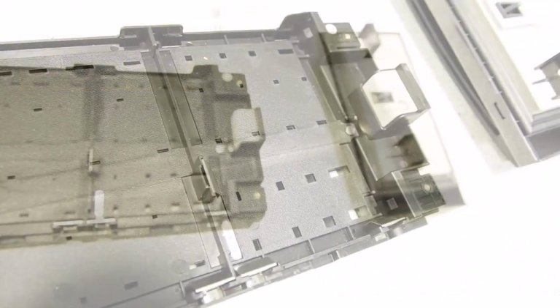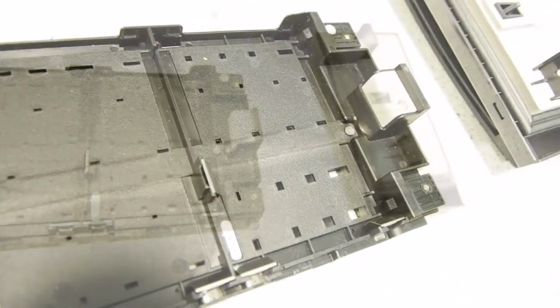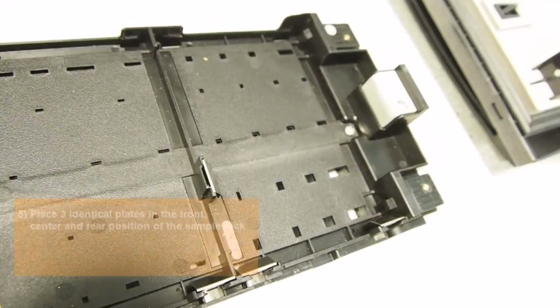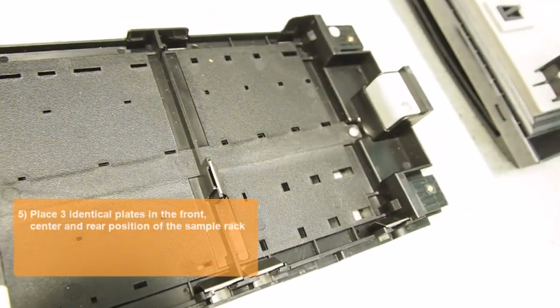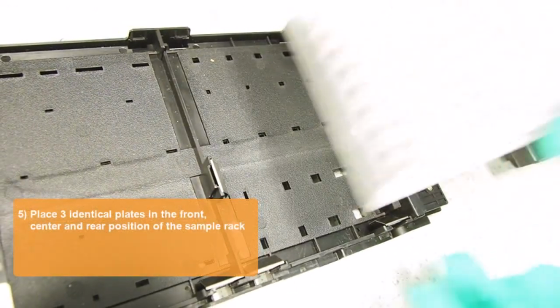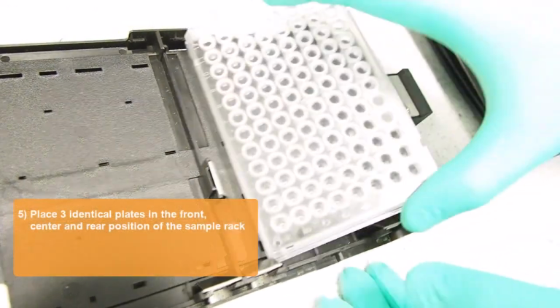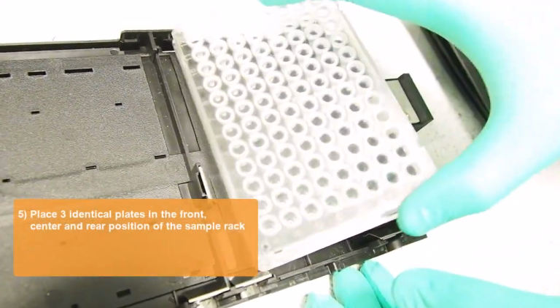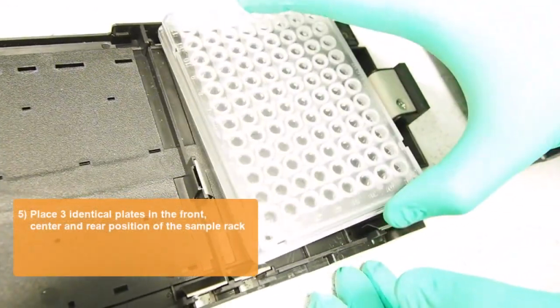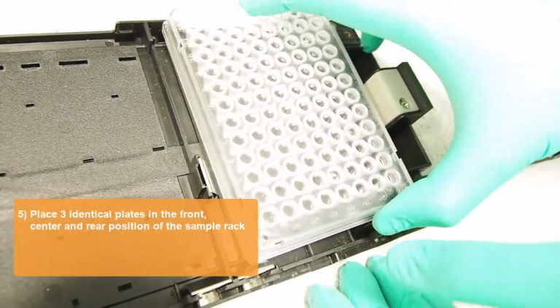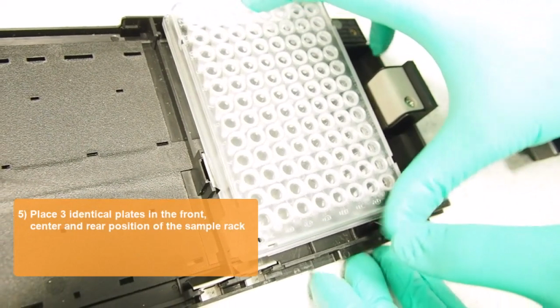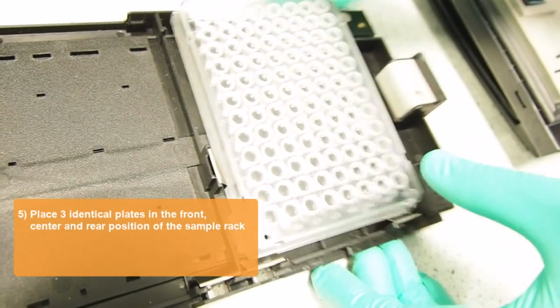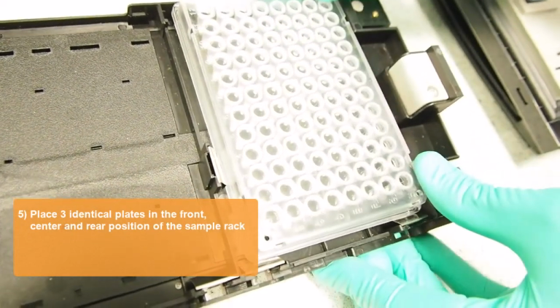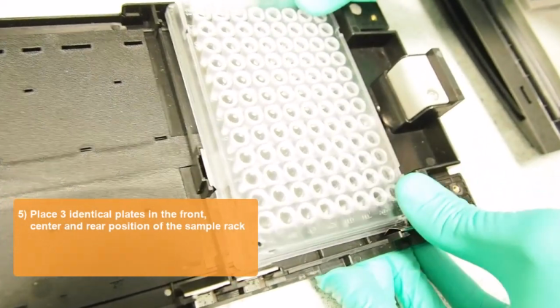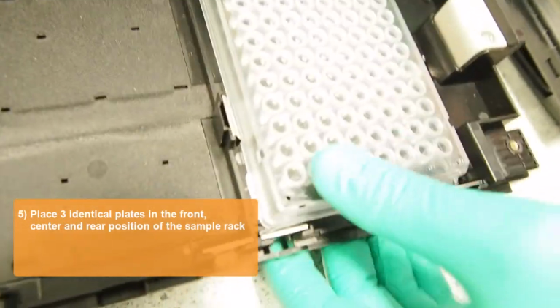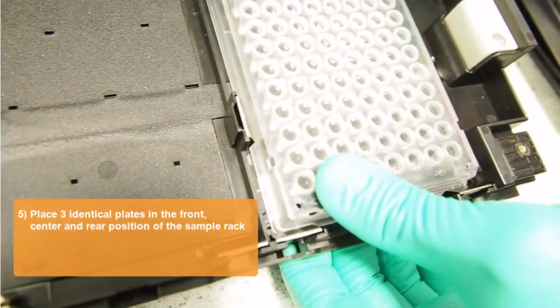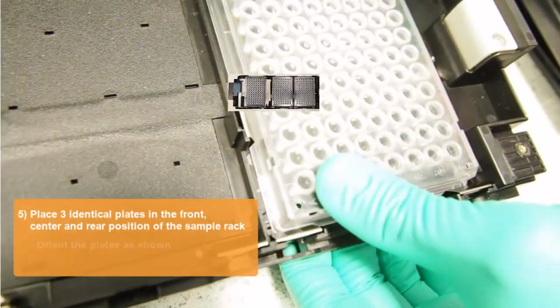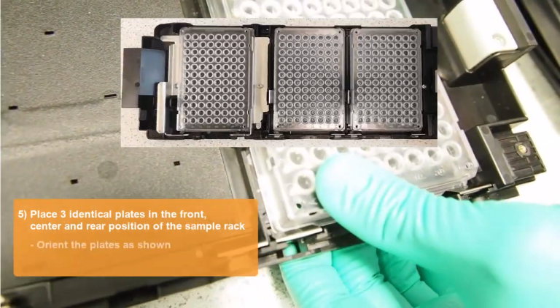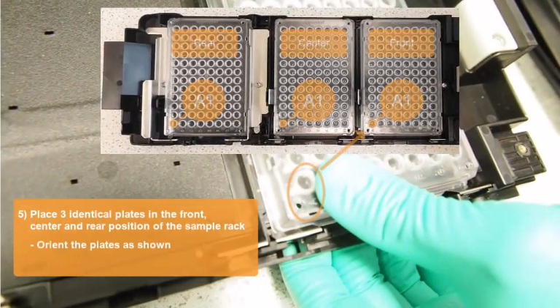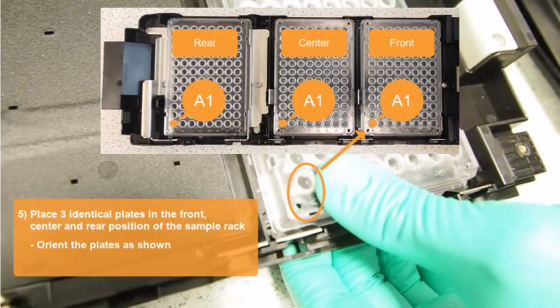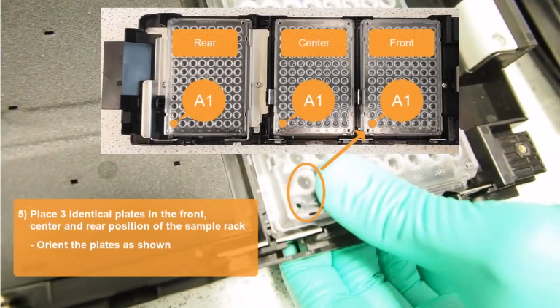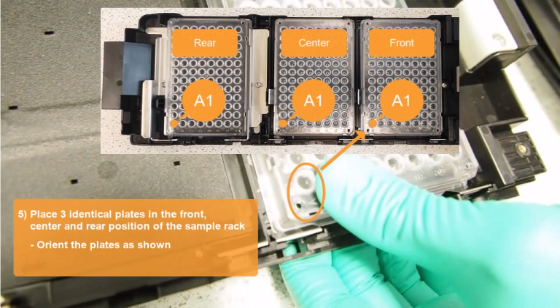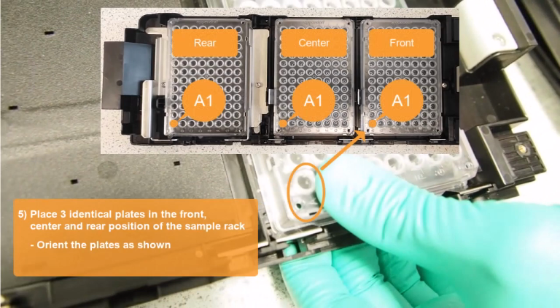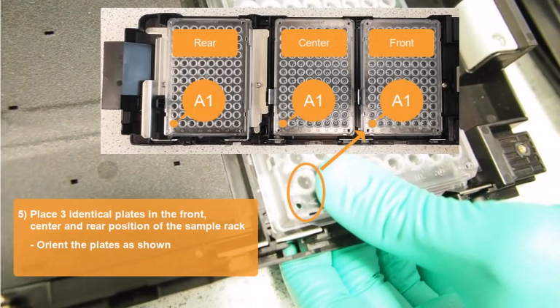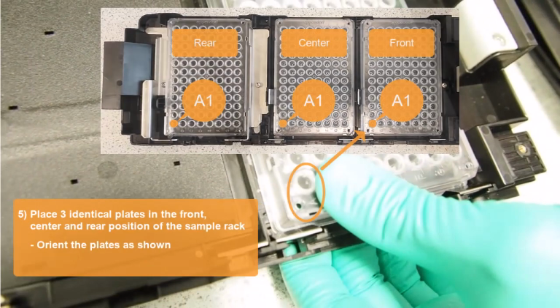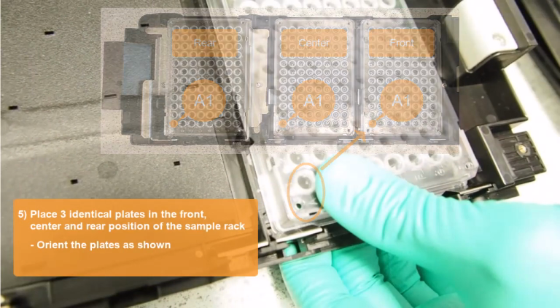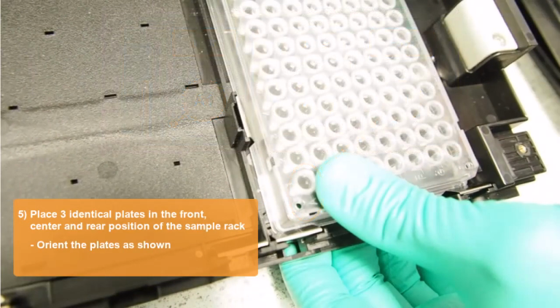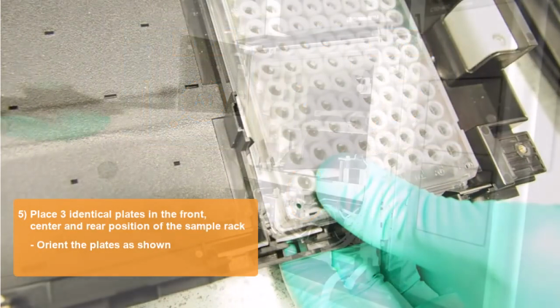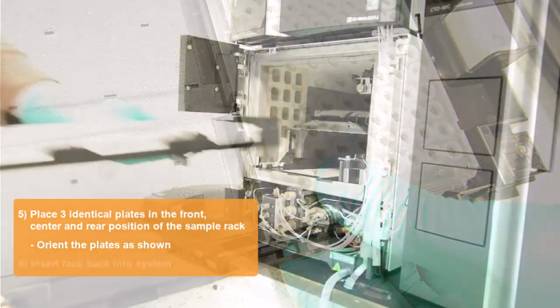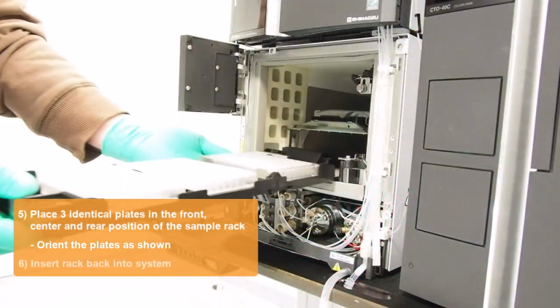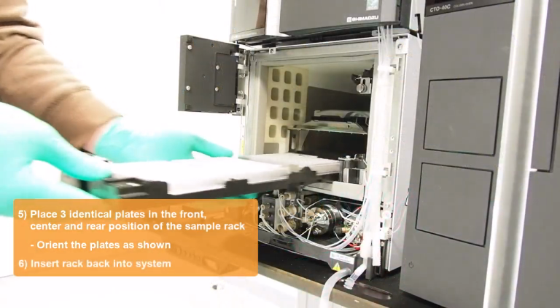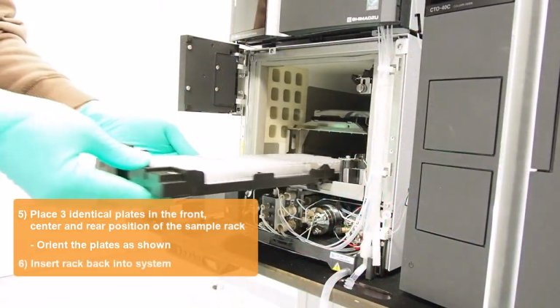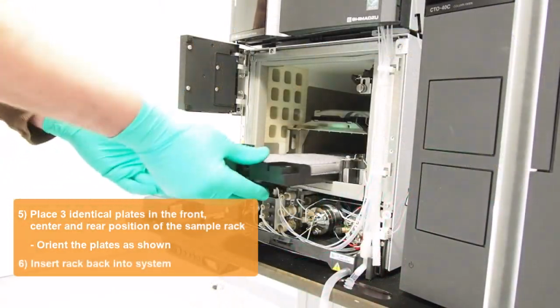Next, place the three plates of the same type that you want to calibrate into the front, center, and rear position of the sample rack. Make sure that their A1 position is oriented as shown. Now insert the sample rack back into the system.